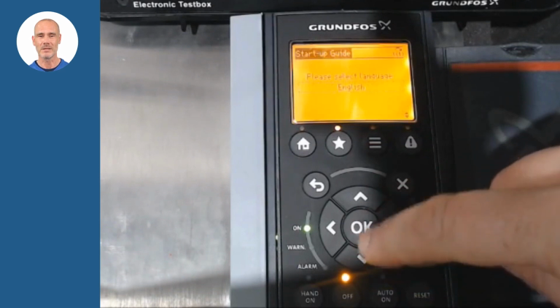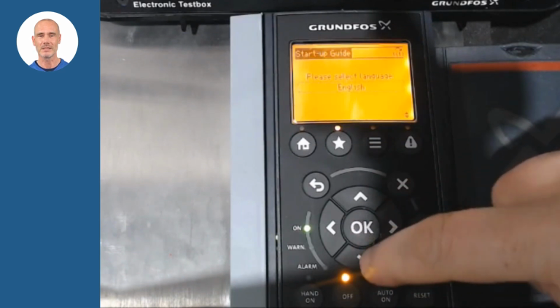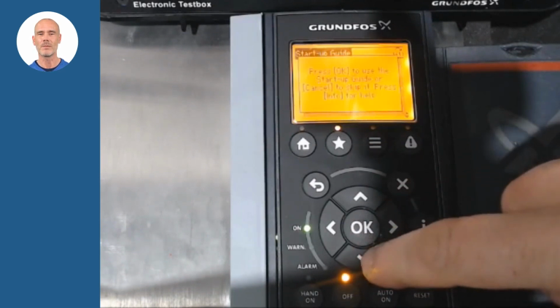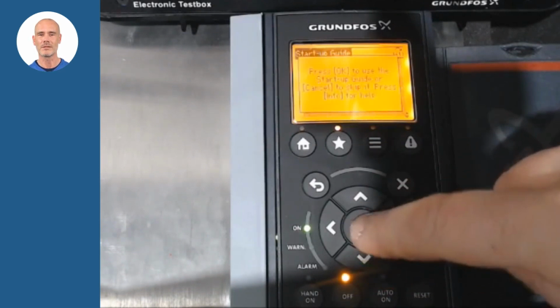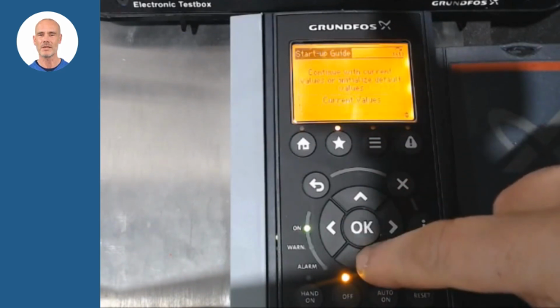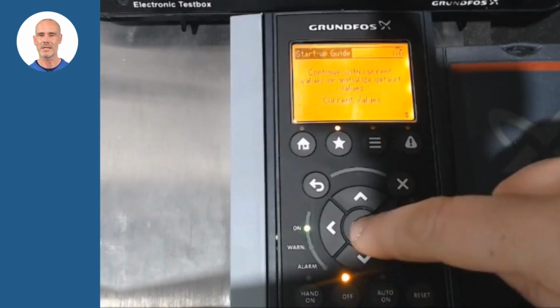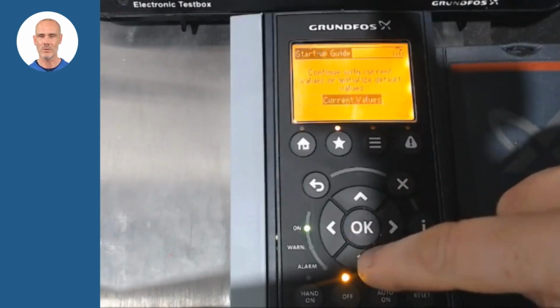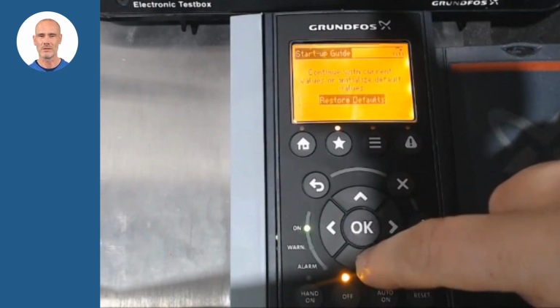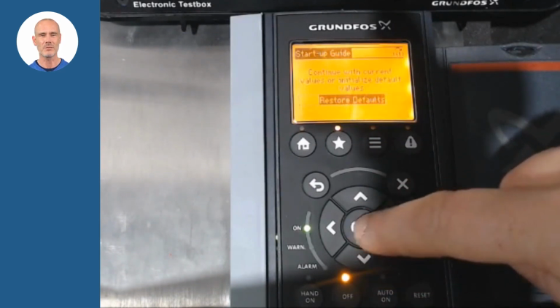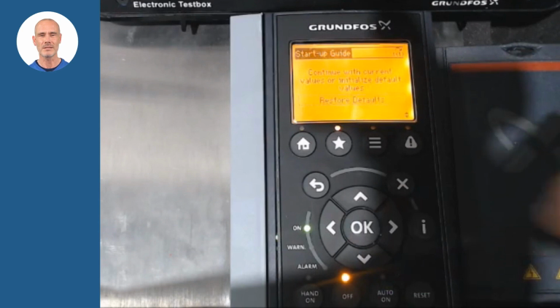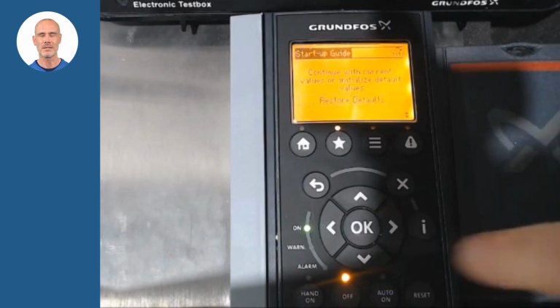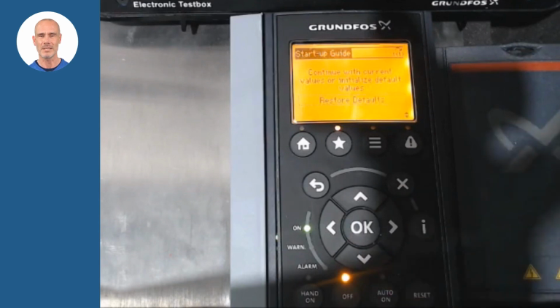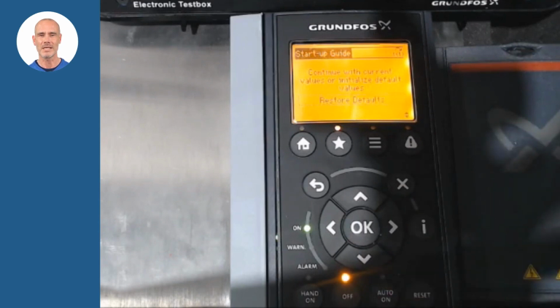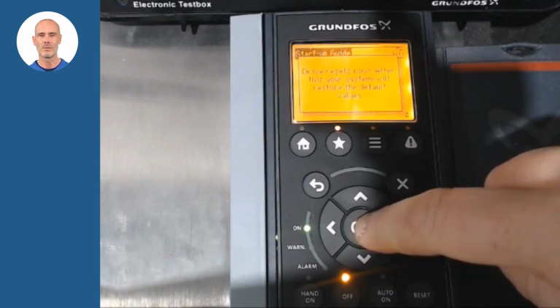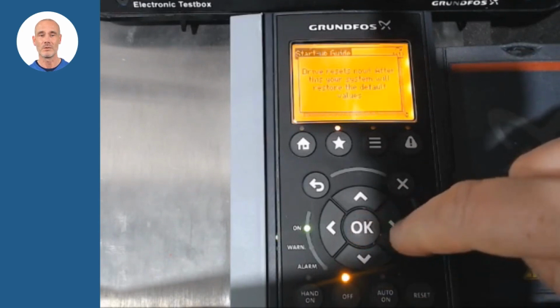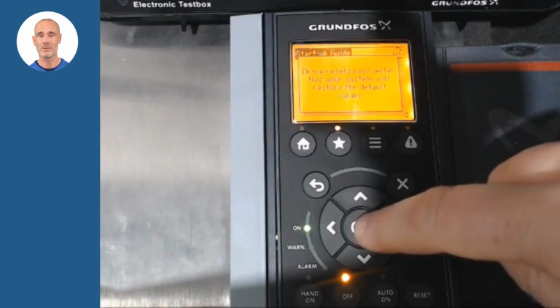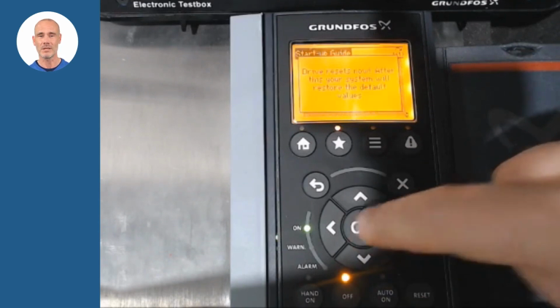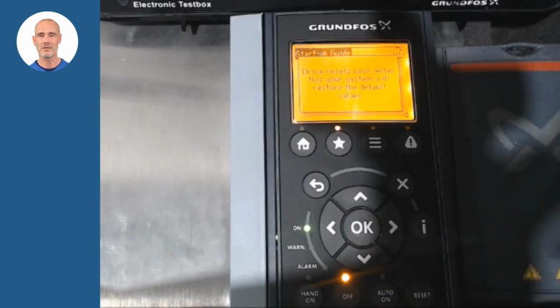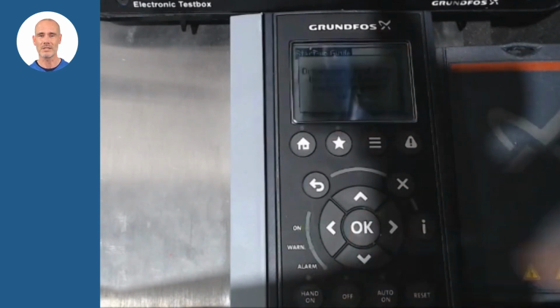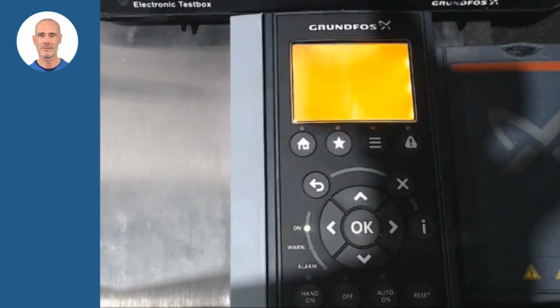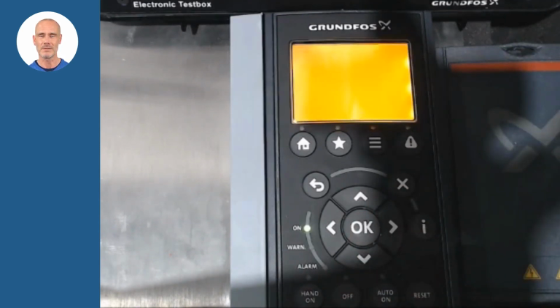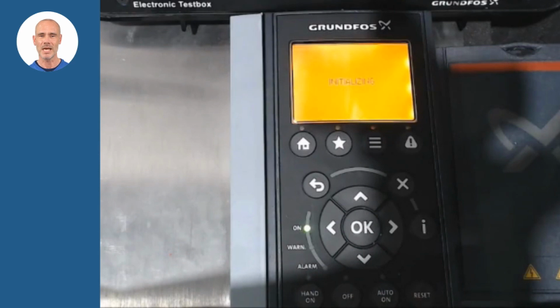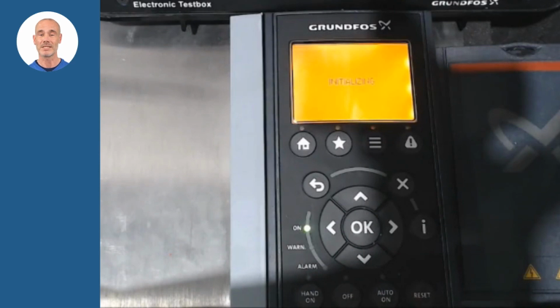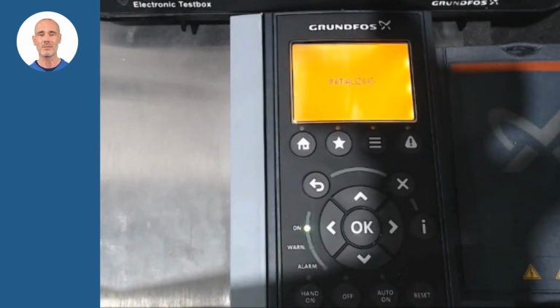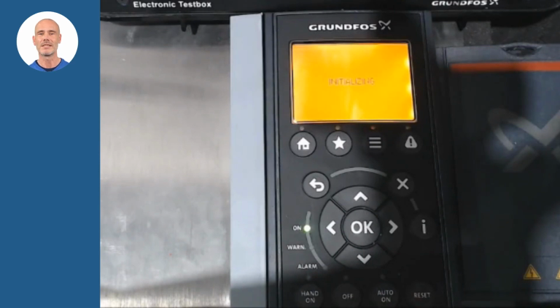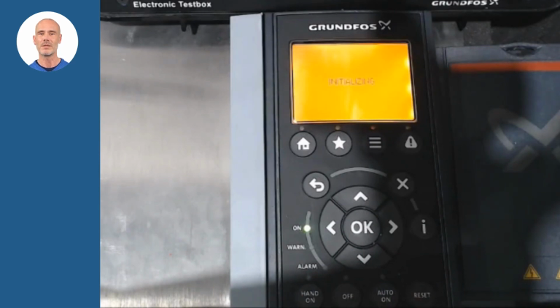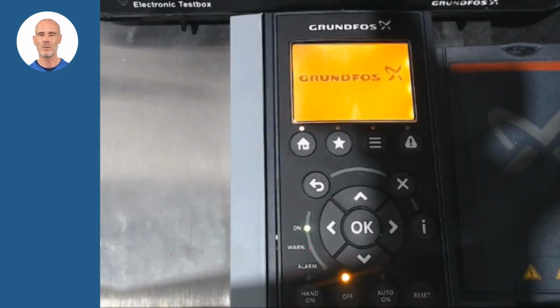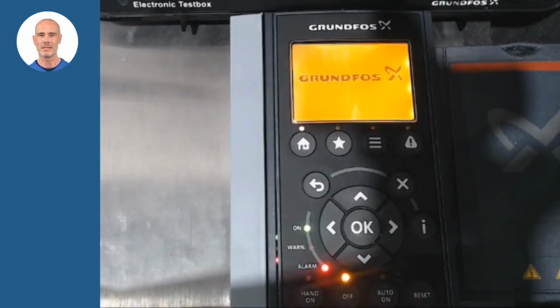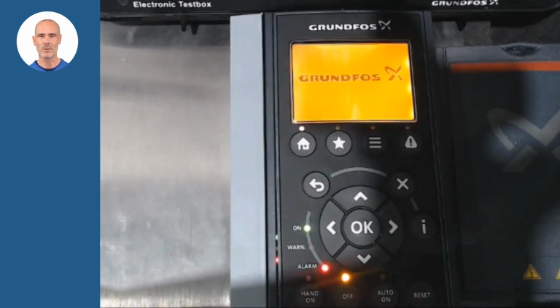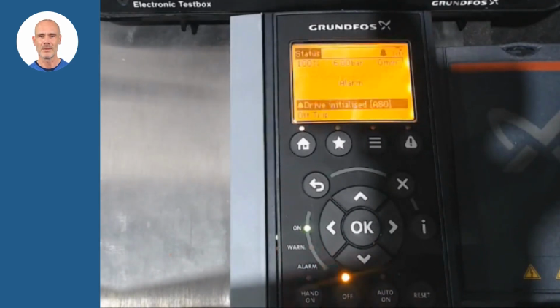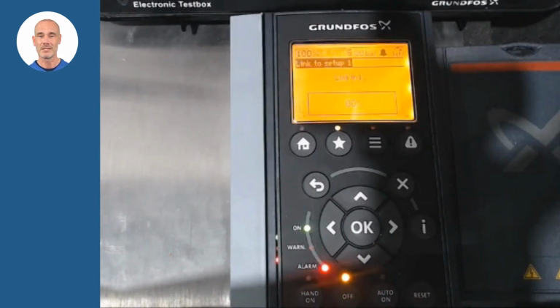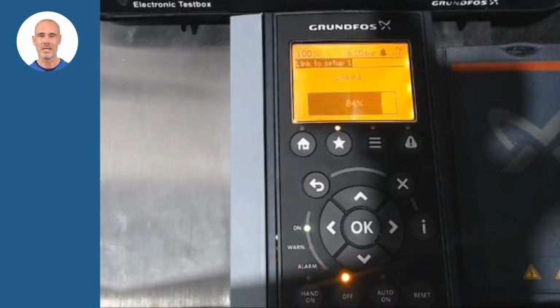The system will propose you to keep the current data or restore the first ones. In this example we will restore to remove earlier configurations. And once the CUE is rebooted, we will continue with the steps in the Startup Guide.